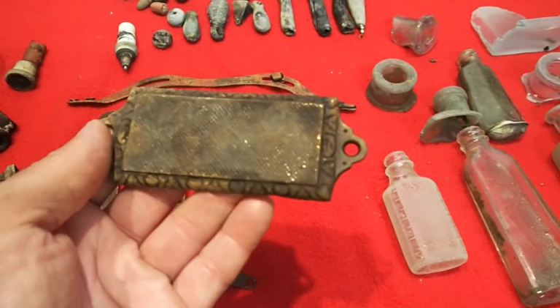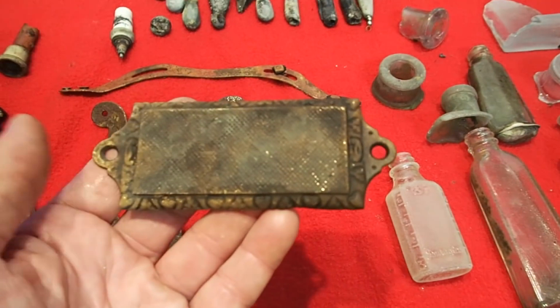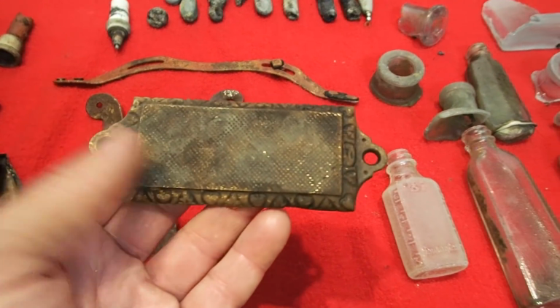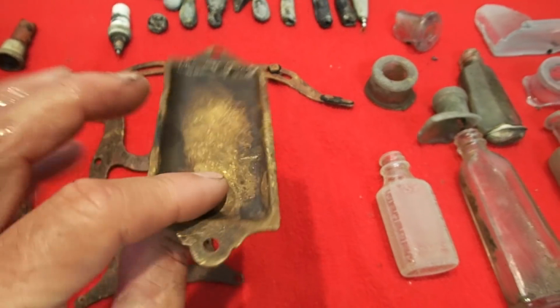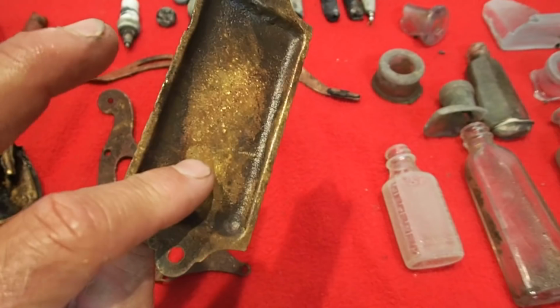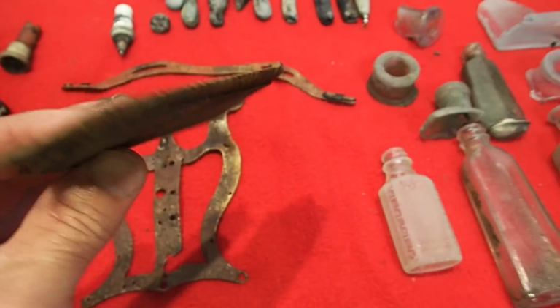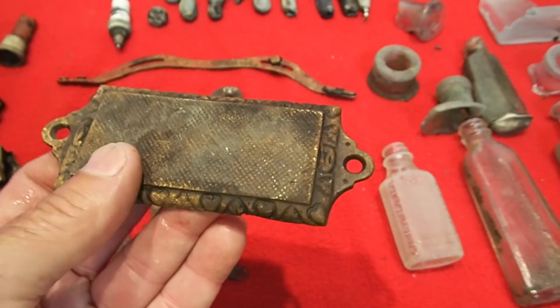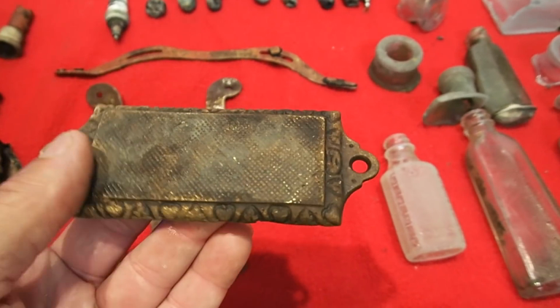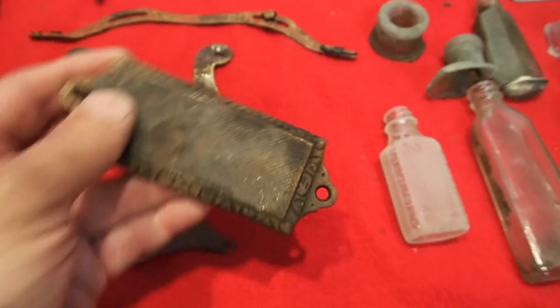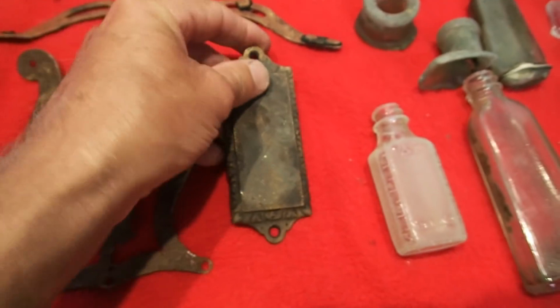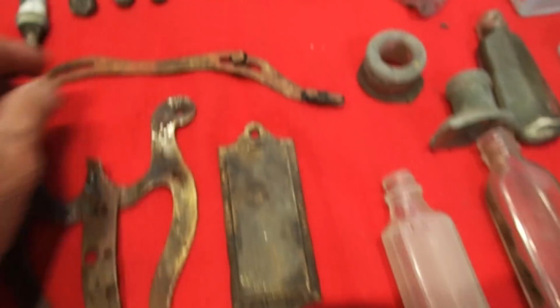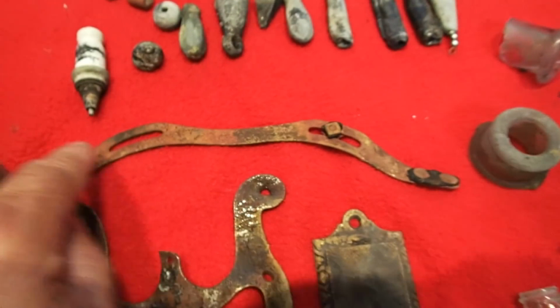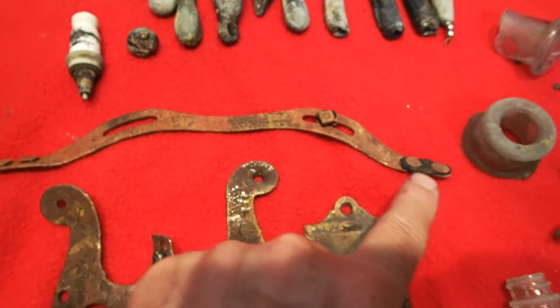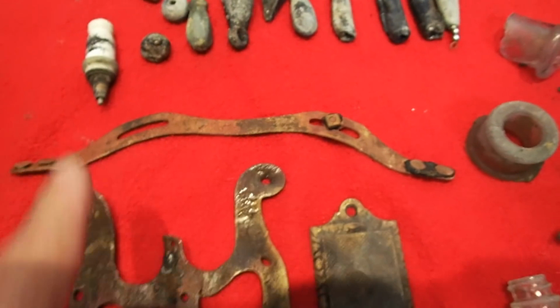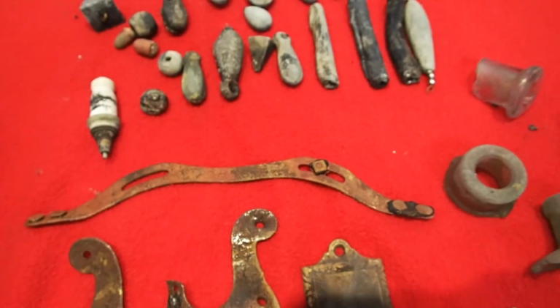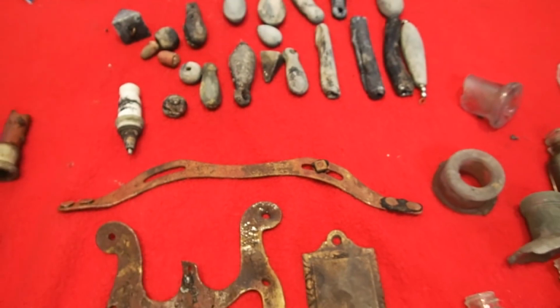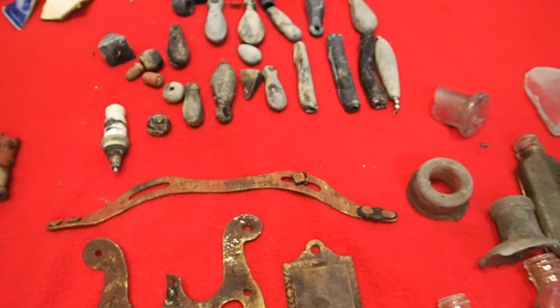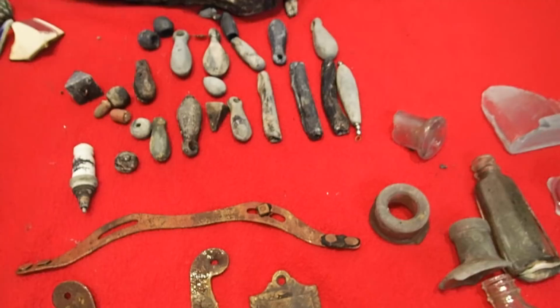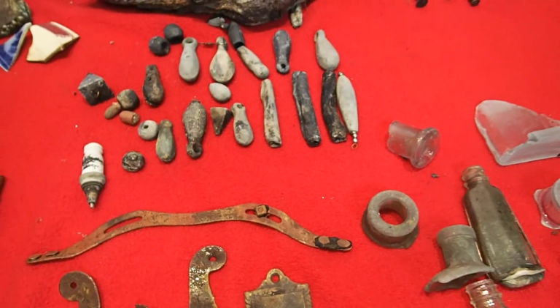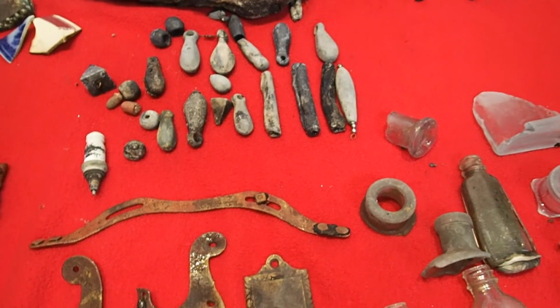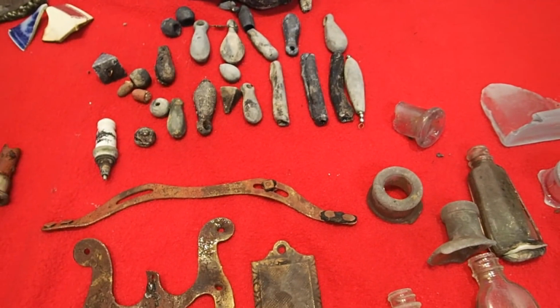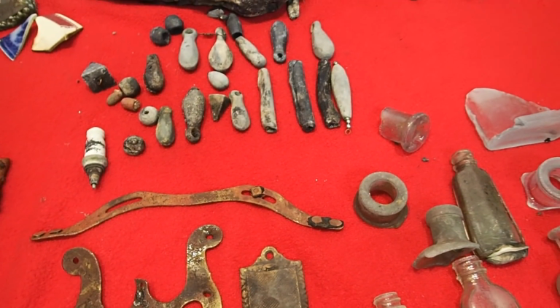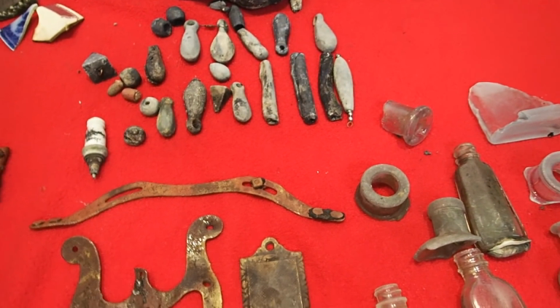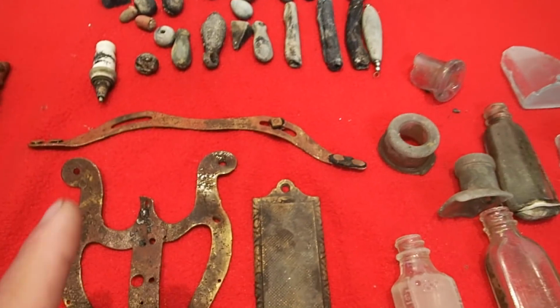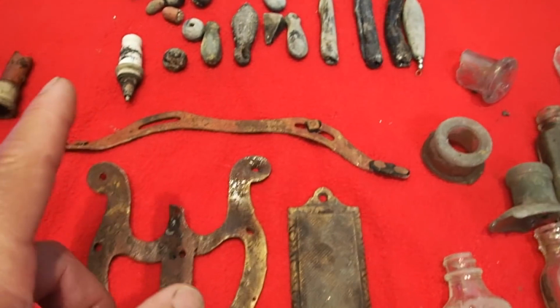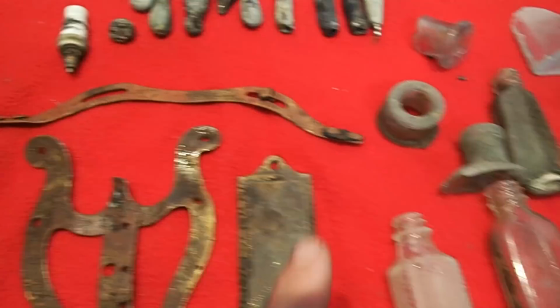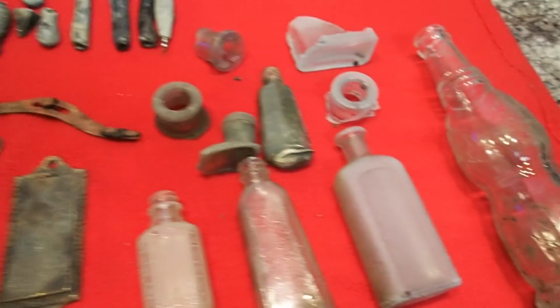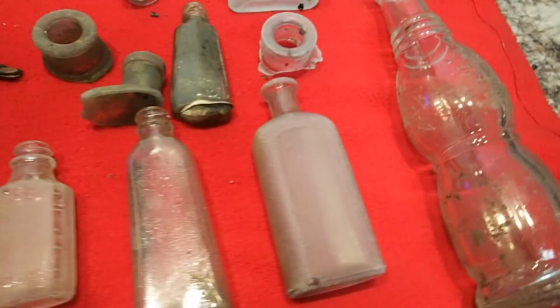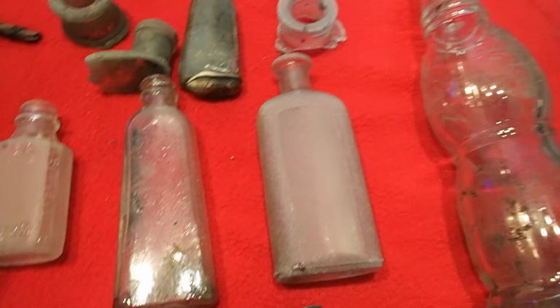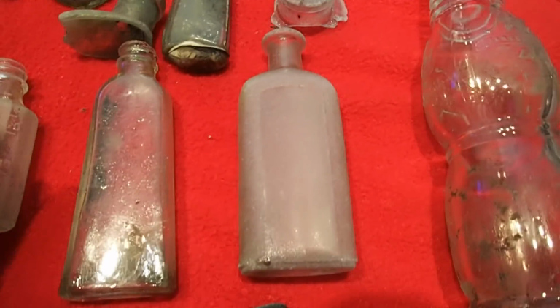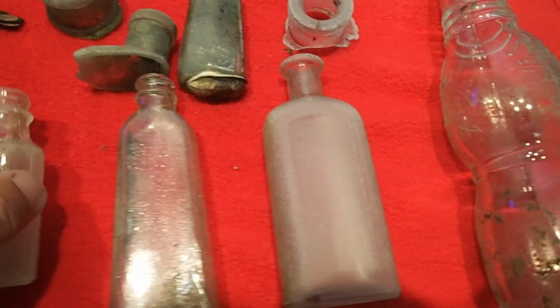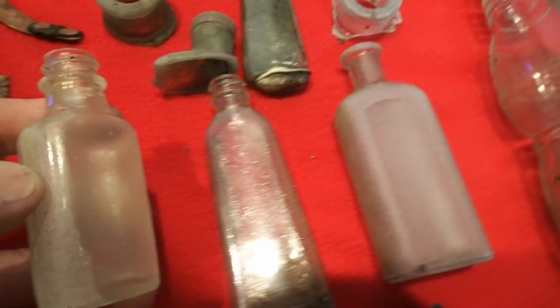This thing here is kind of cool — it's like a brass plate. That's kind of neat looking. Just a little piece of brass there, not sure what that is.